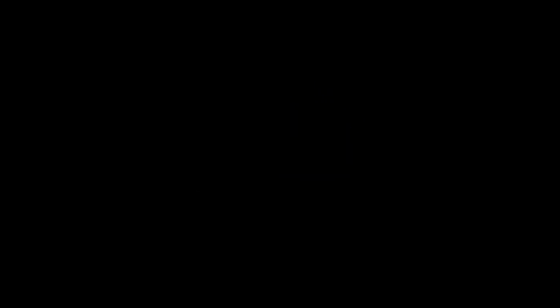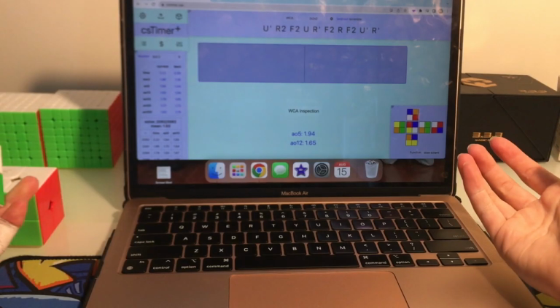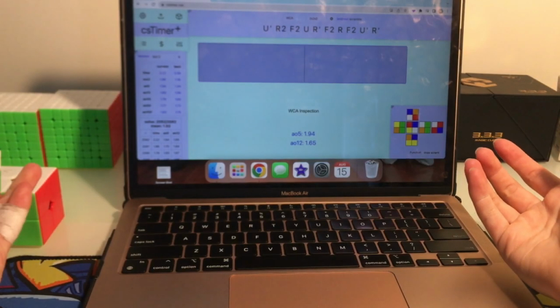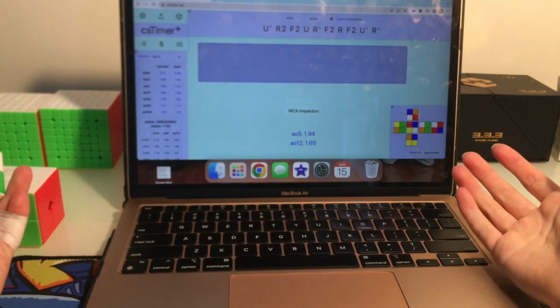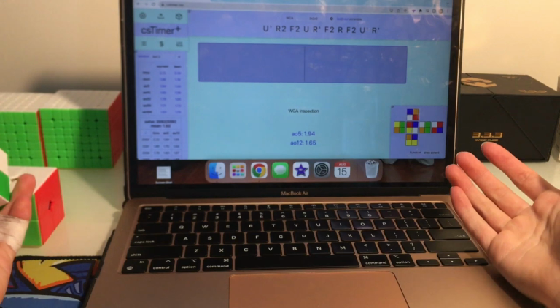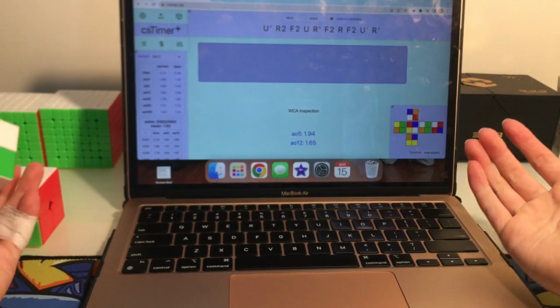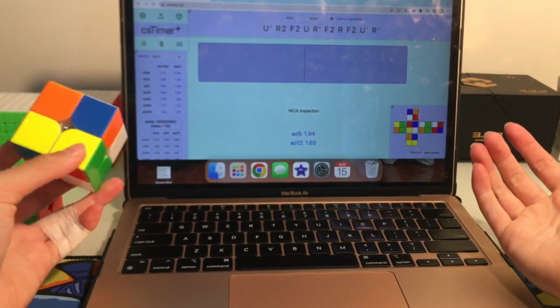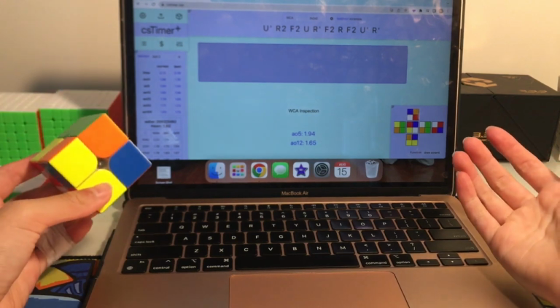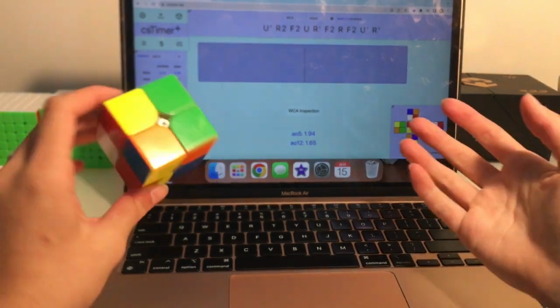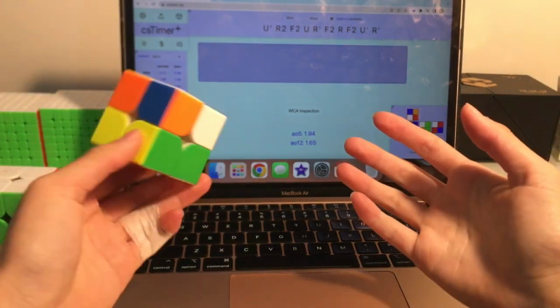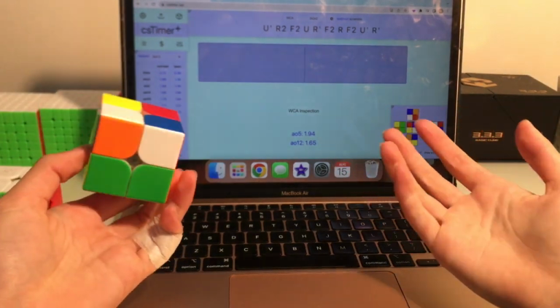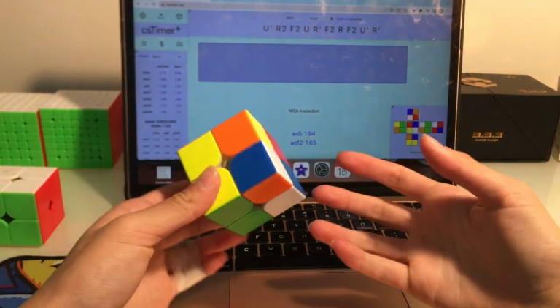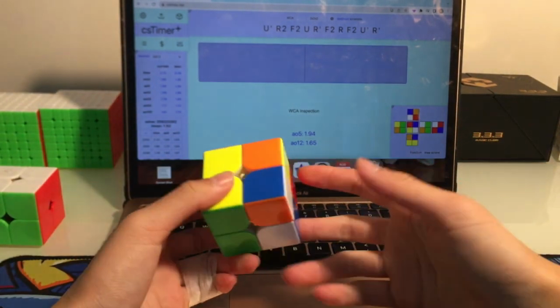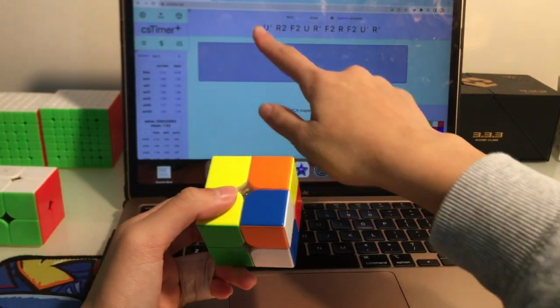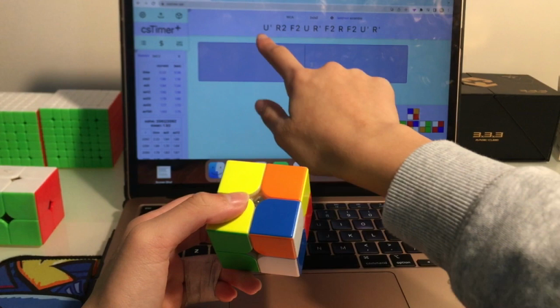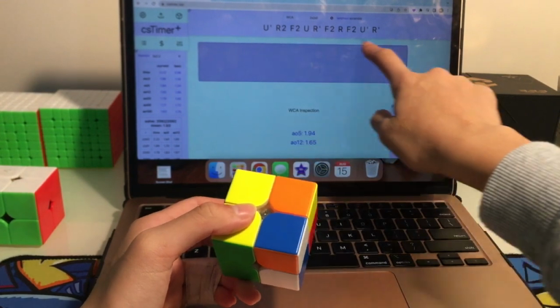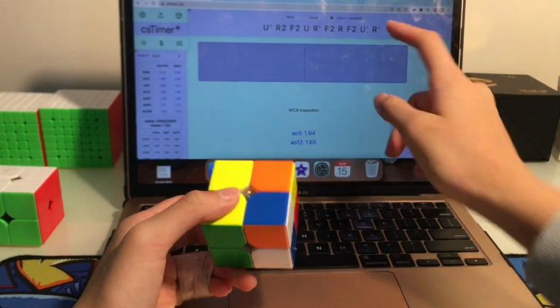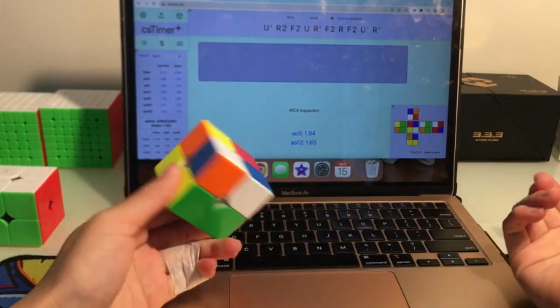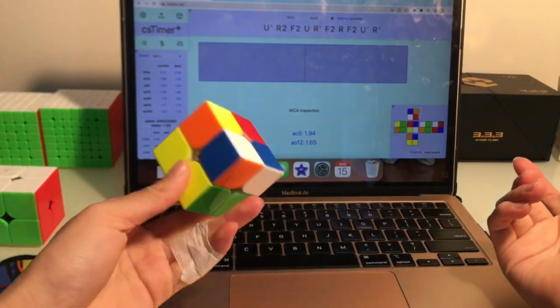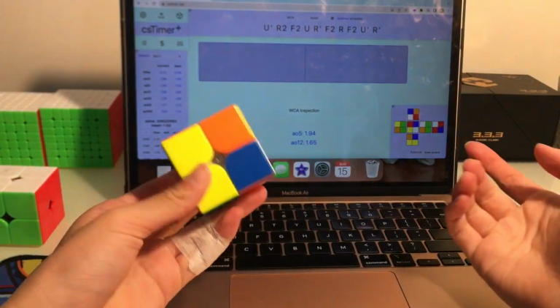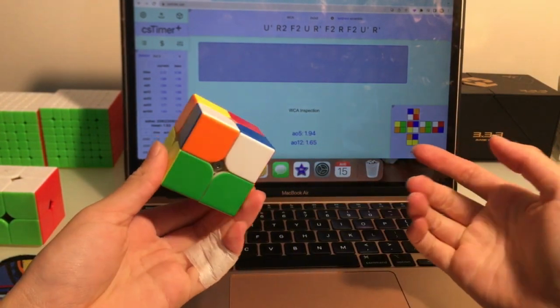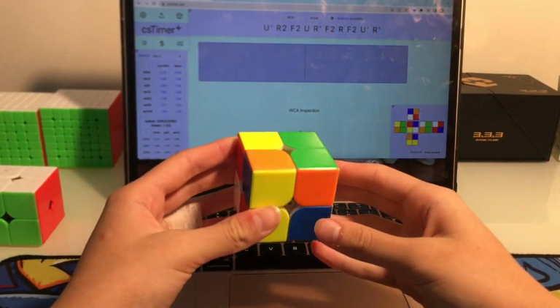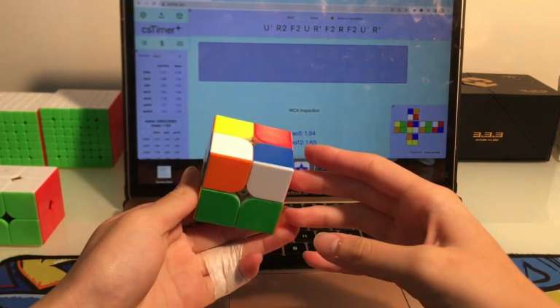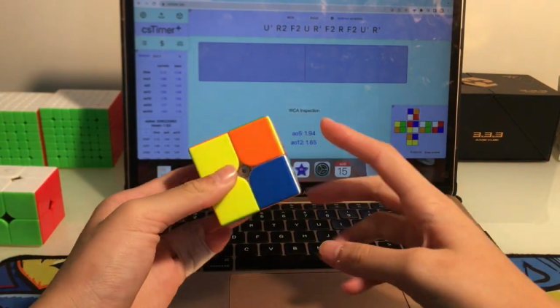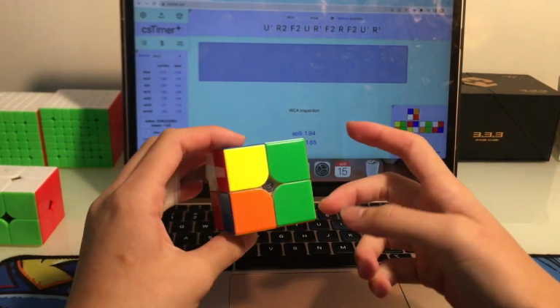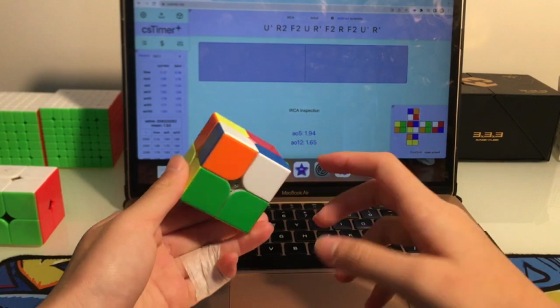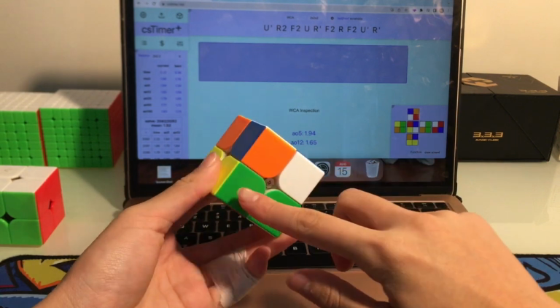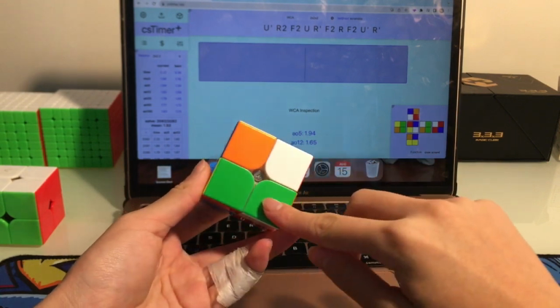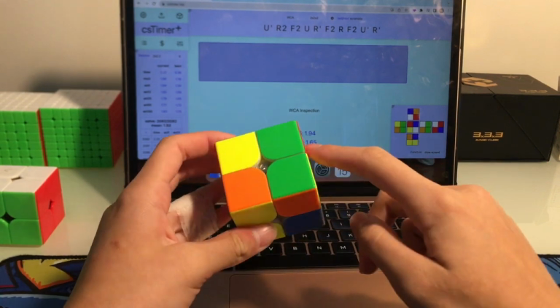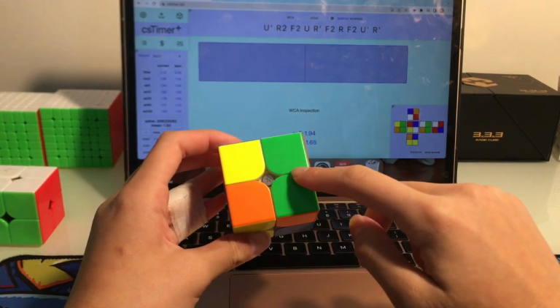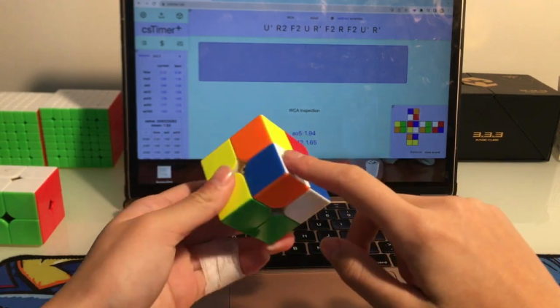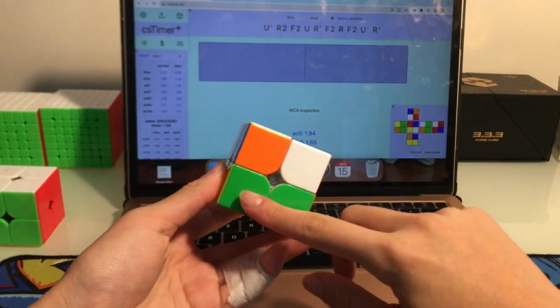Hey everyone, so today I'll be doing some full EG 2x2 example solves. The scrambles are up here as you can see, so let's get right into it.